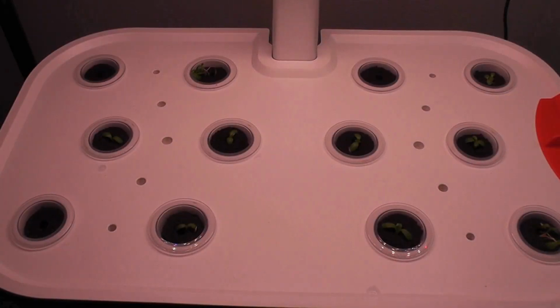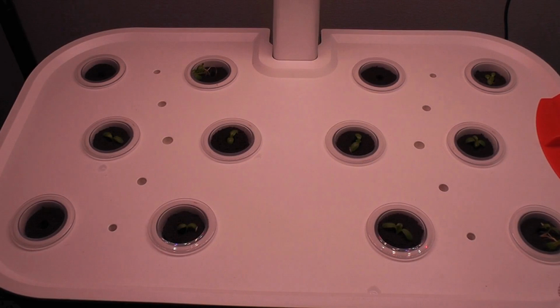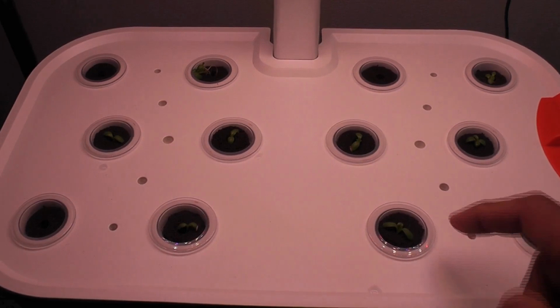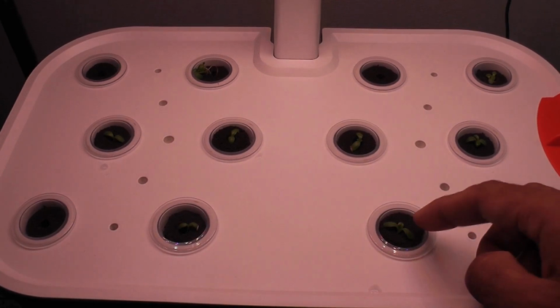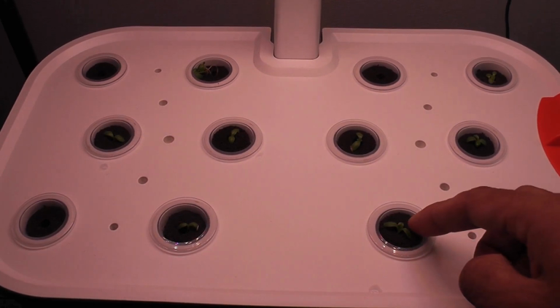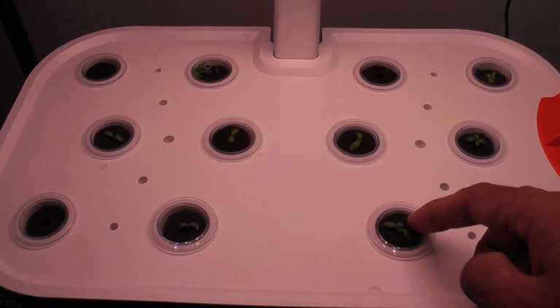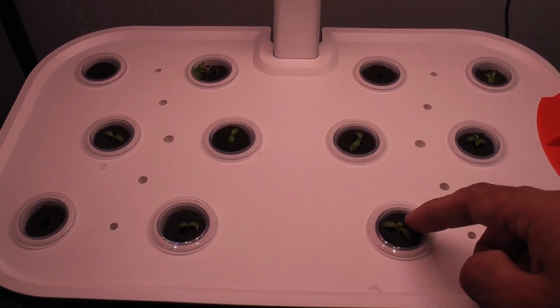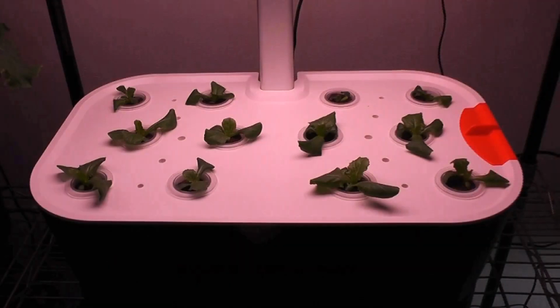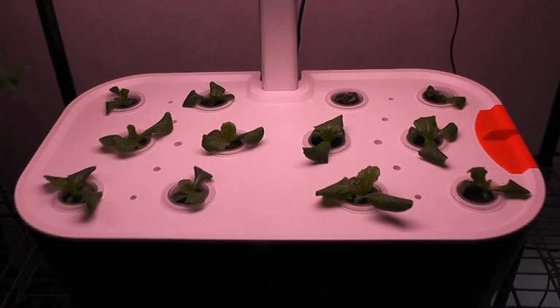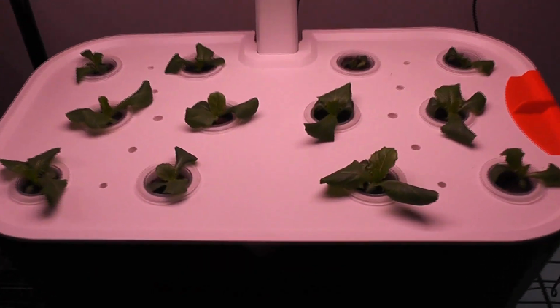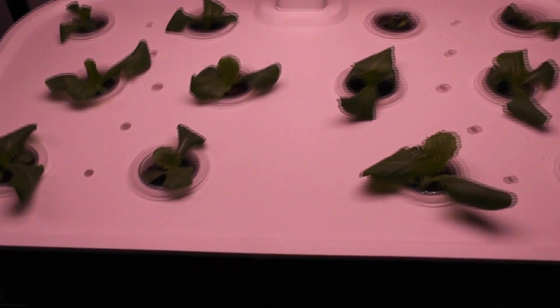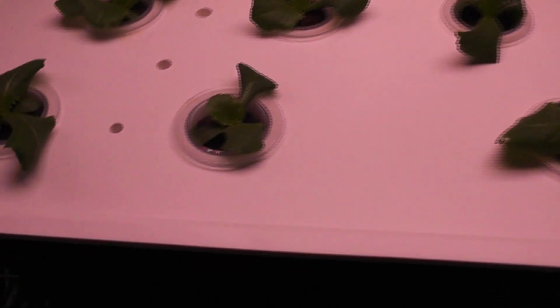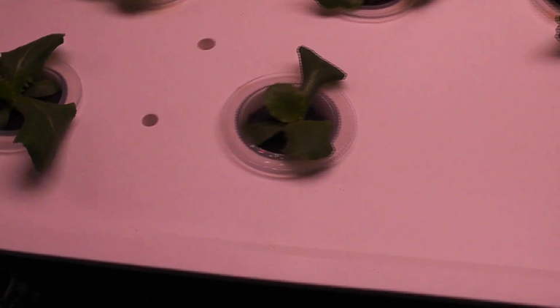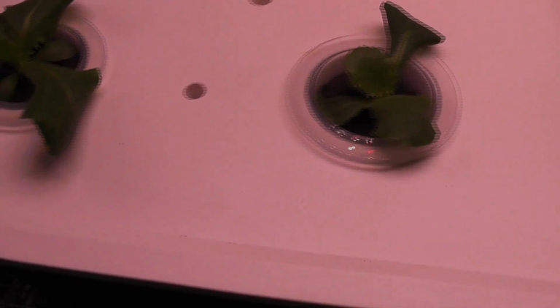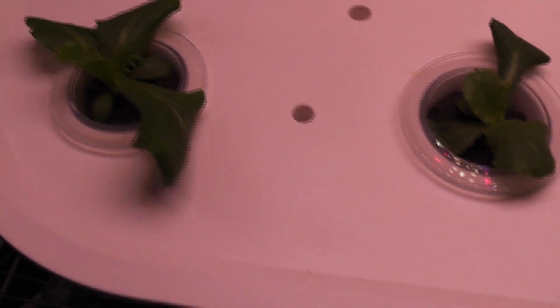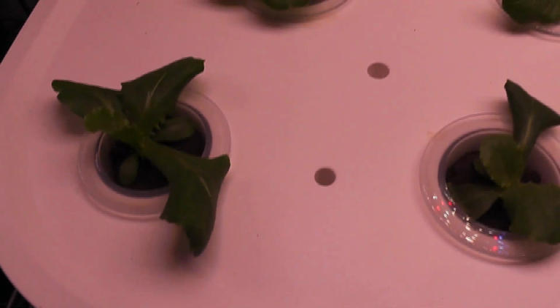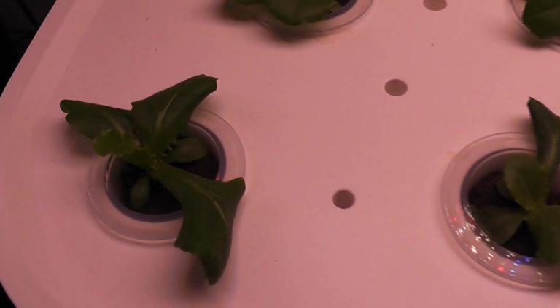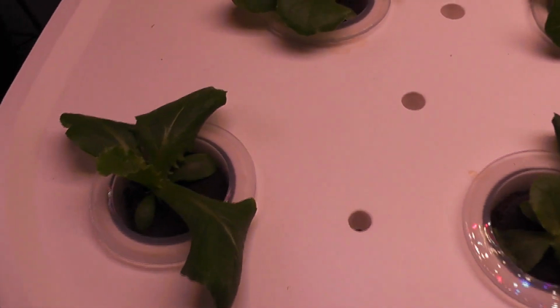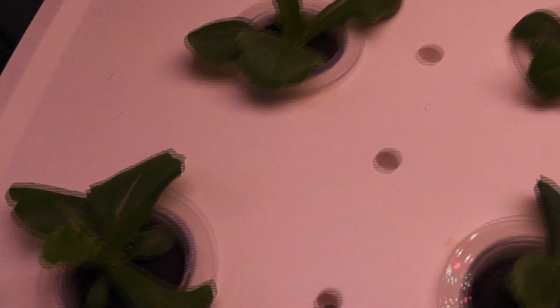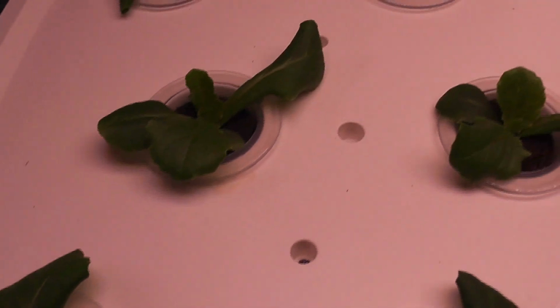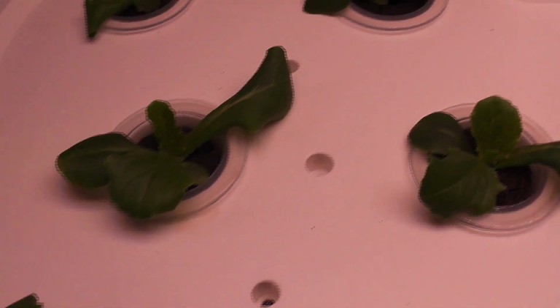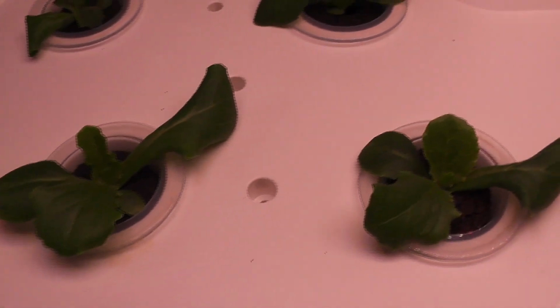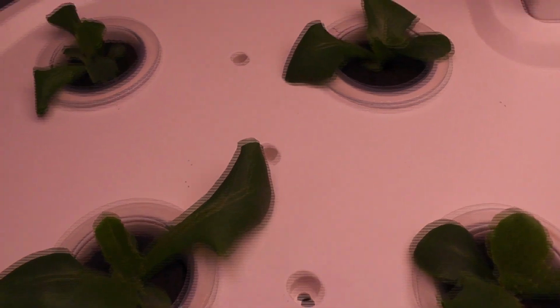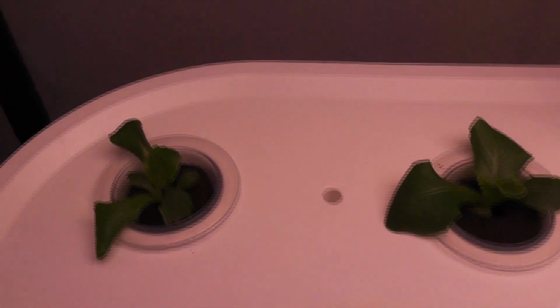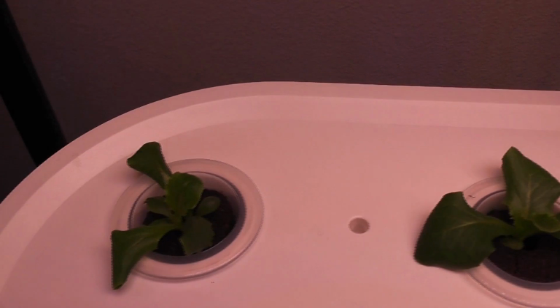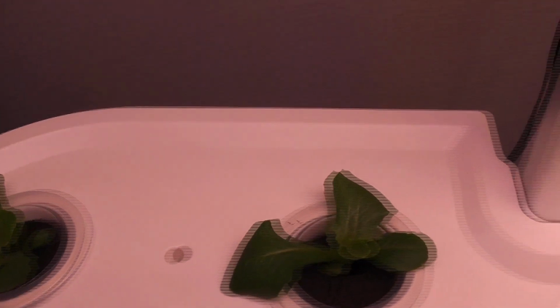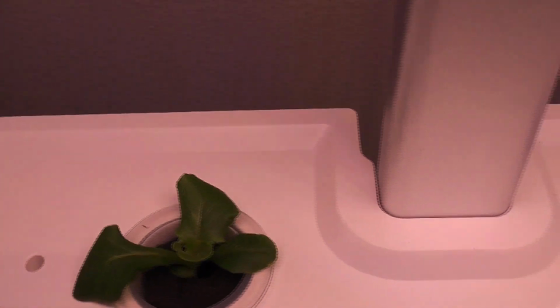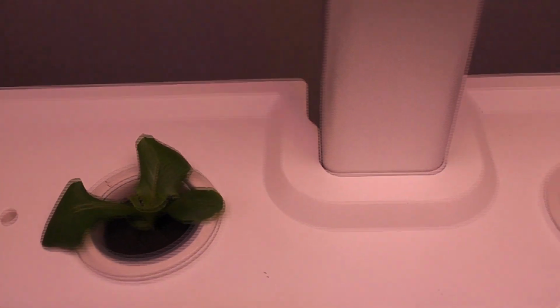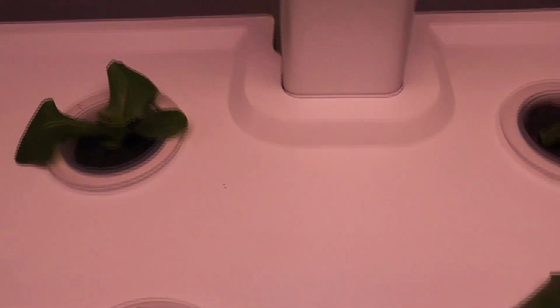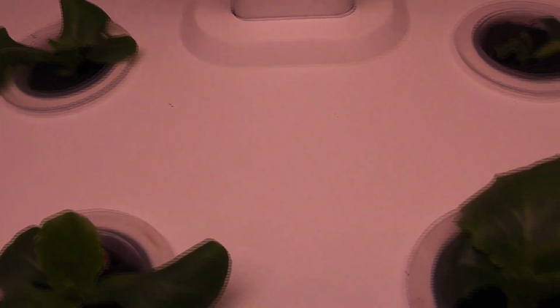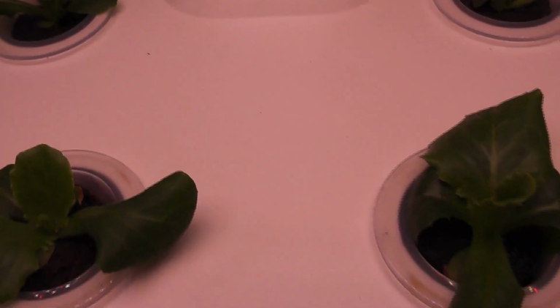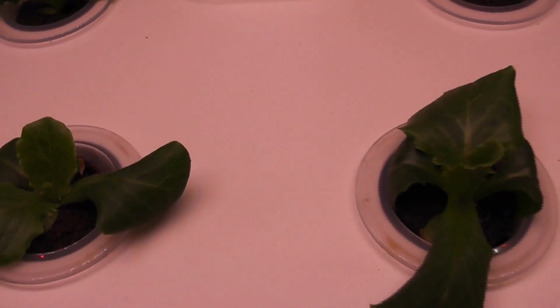It's been 7 days and germination is pretty good. Day 15 — seedlings are coming in very nice. In fact, I can call it lettuce from now on. All plants are developing multiple leaves and they are growing very well.